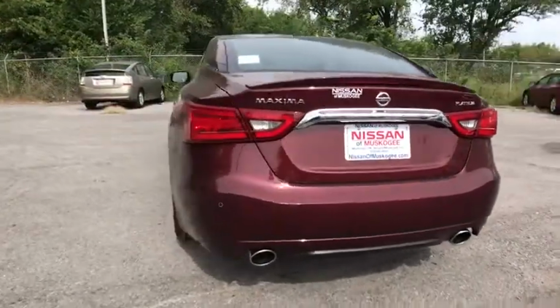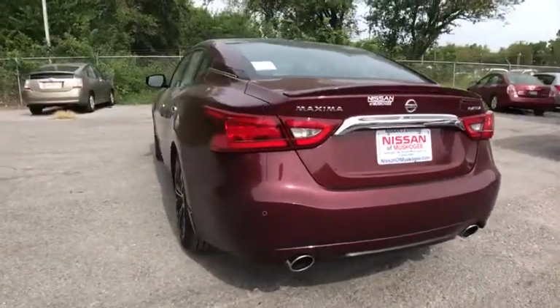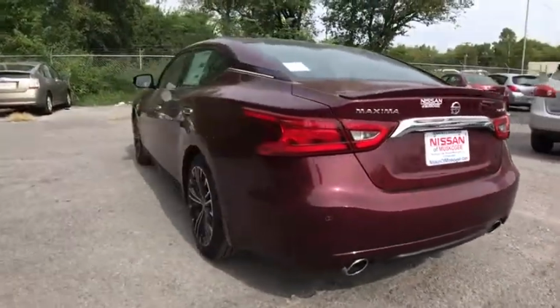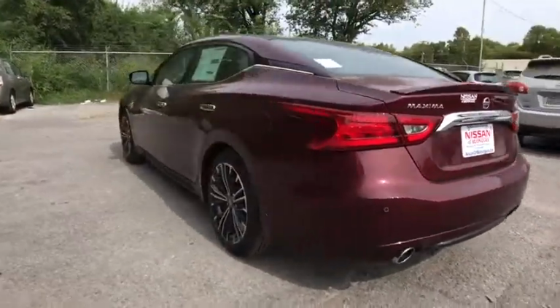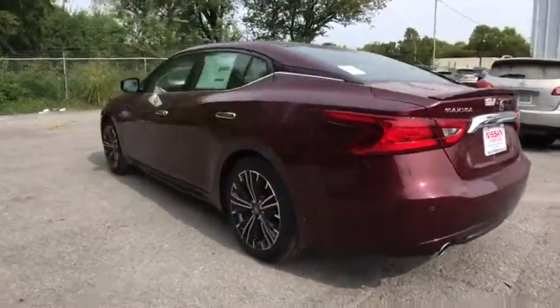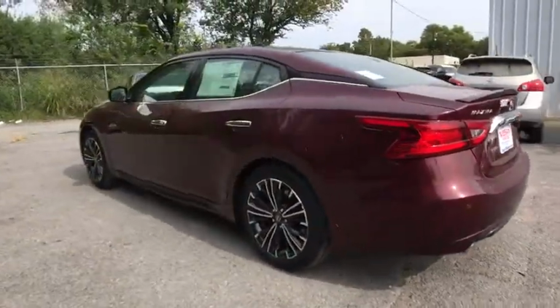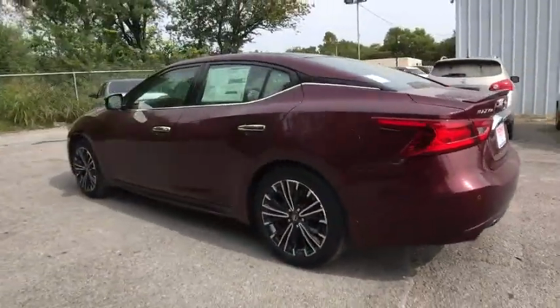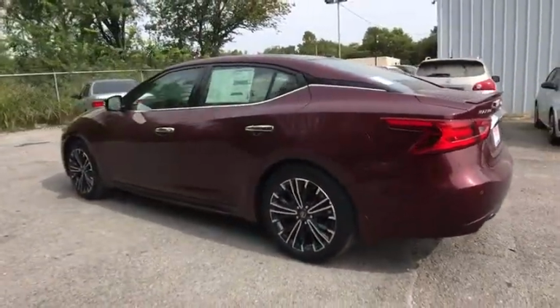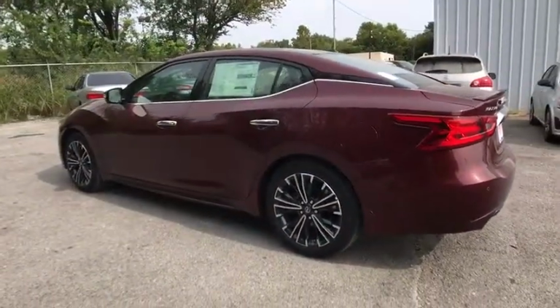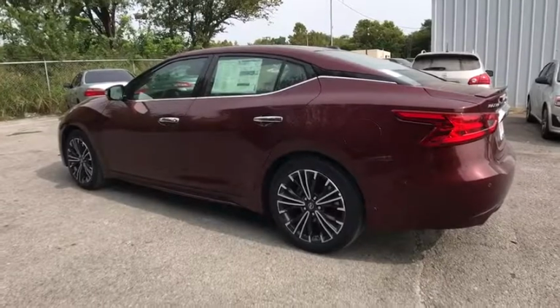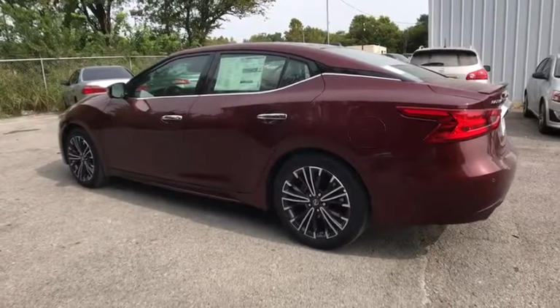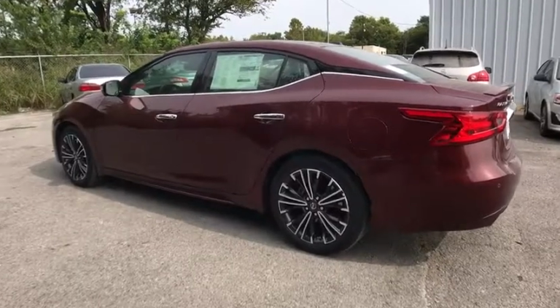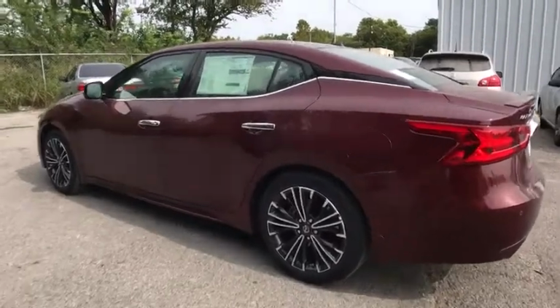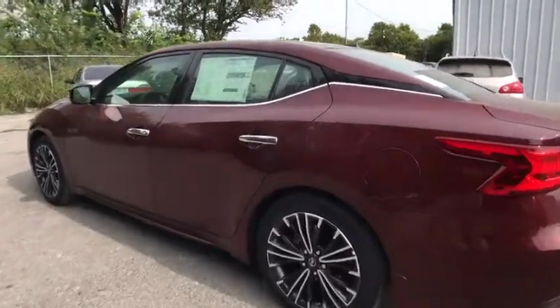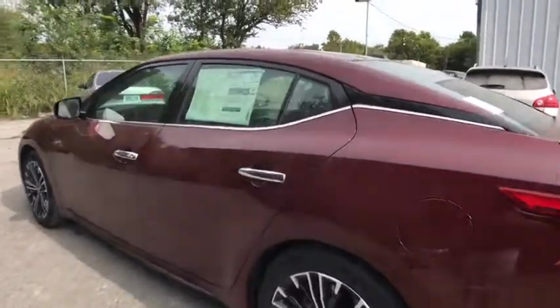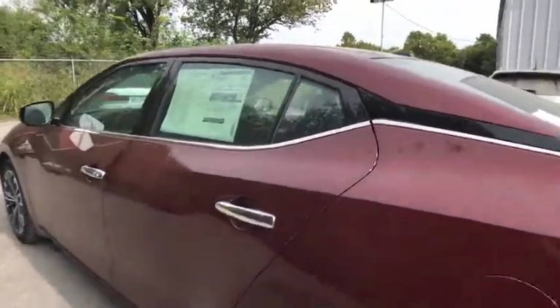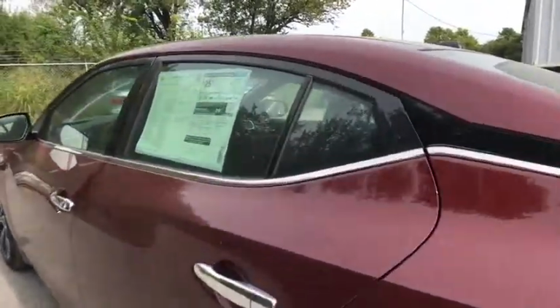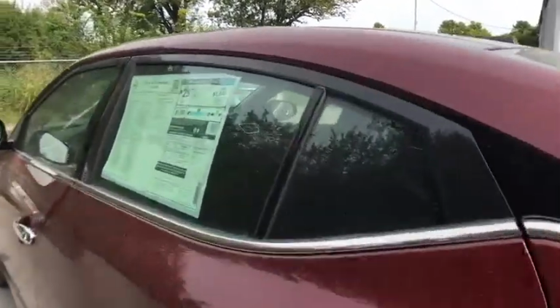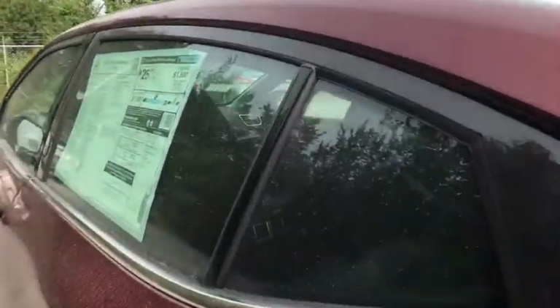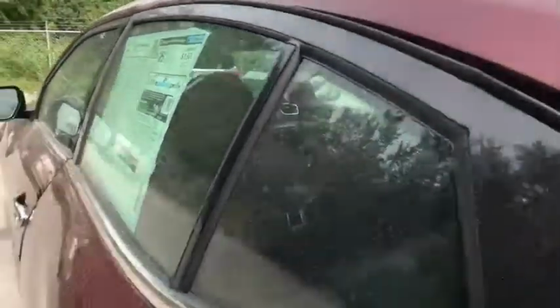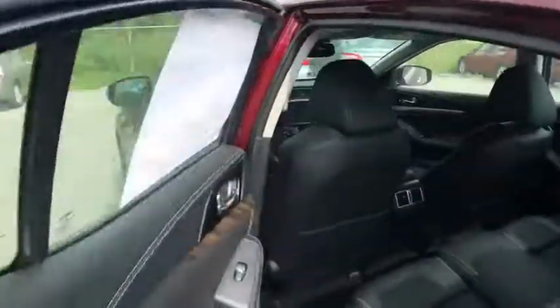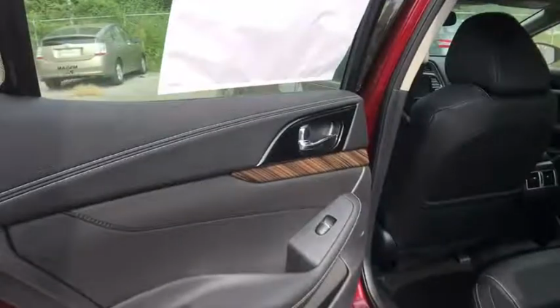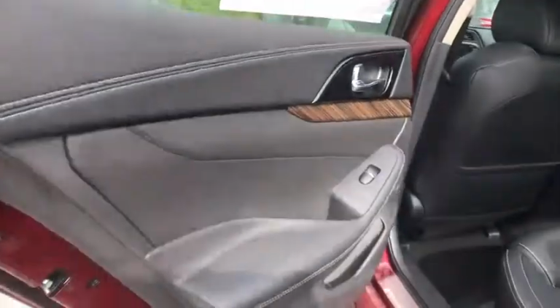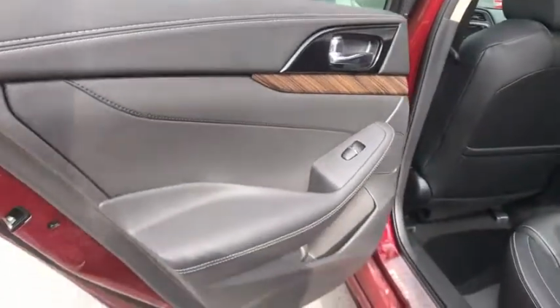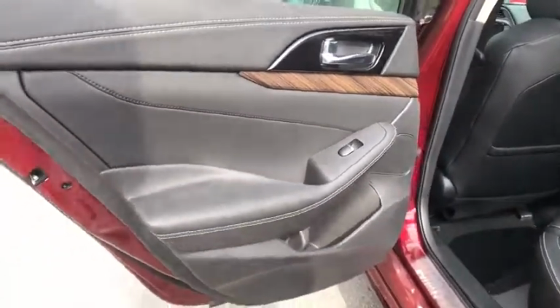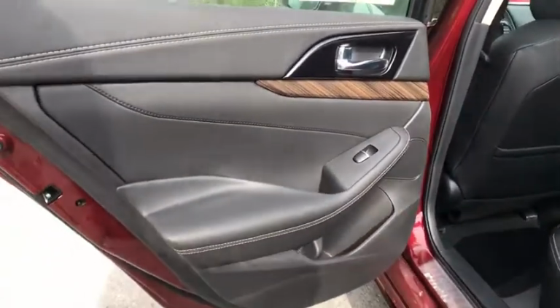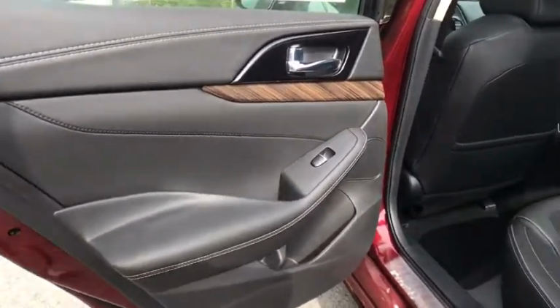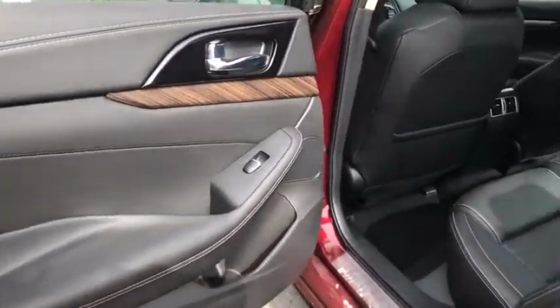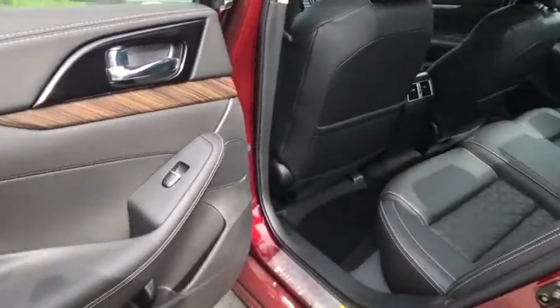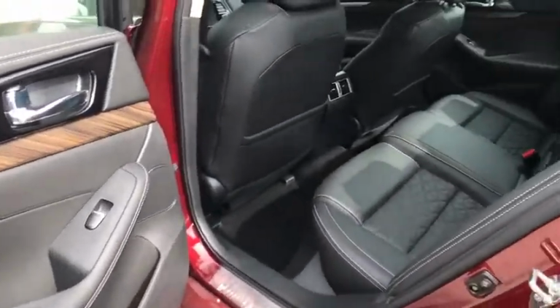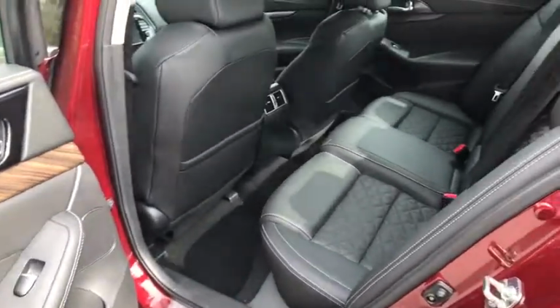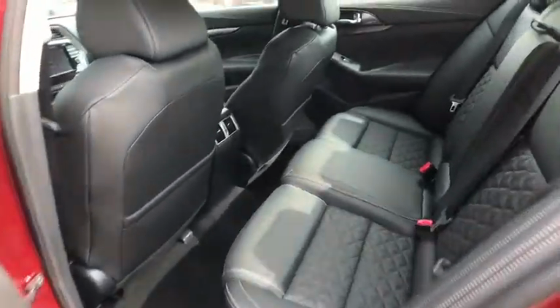Here are some of this vehicle's great options: stability control, anti-lock braking system, traction control, navigation system, remote engine start, steering wheel audio control, power passenger seat, keyless entry.